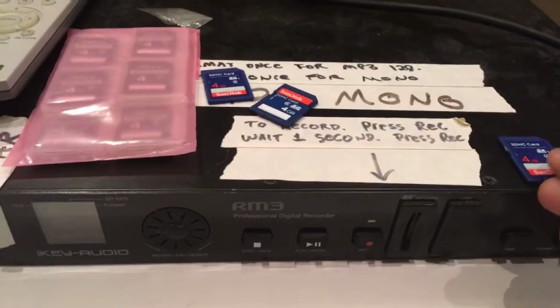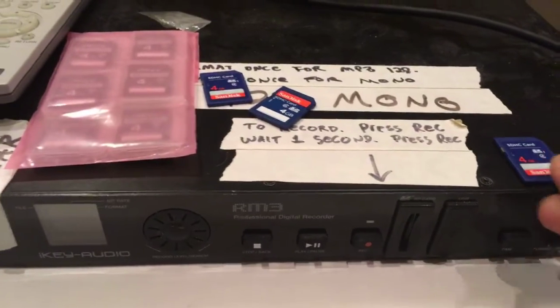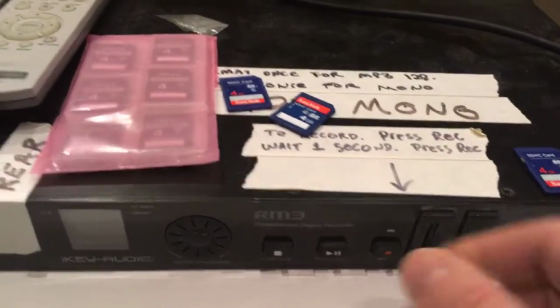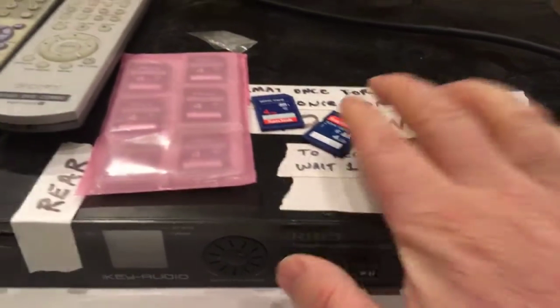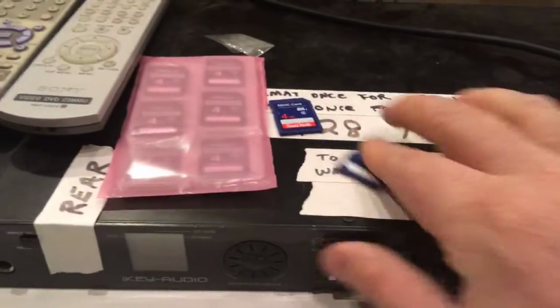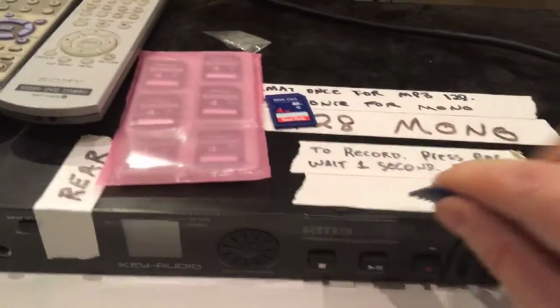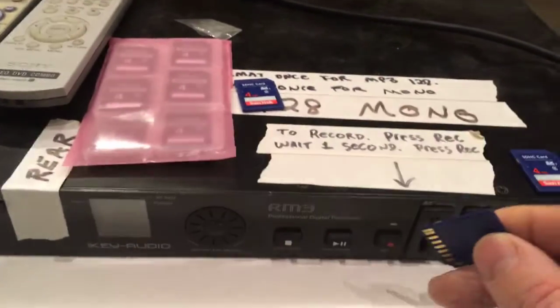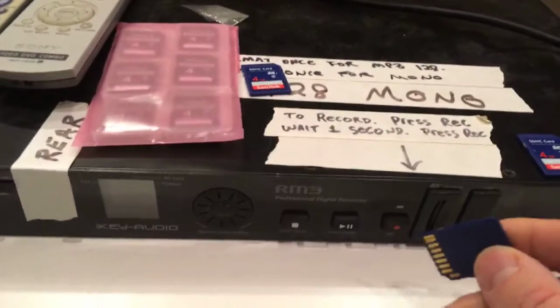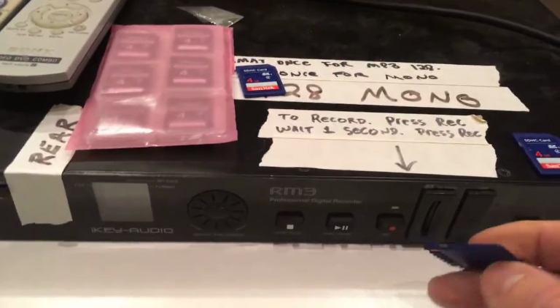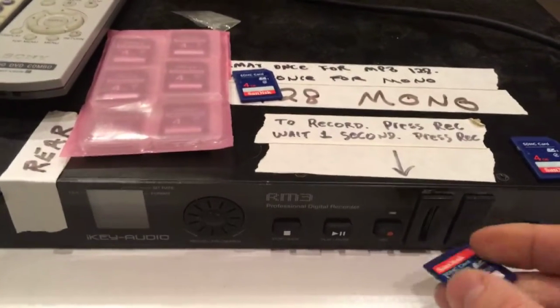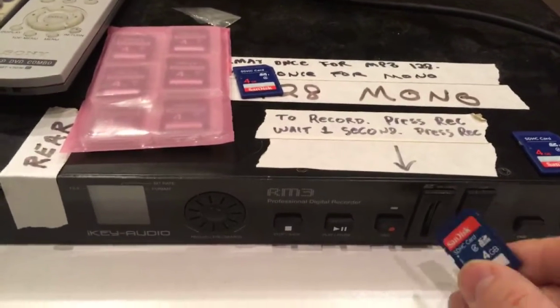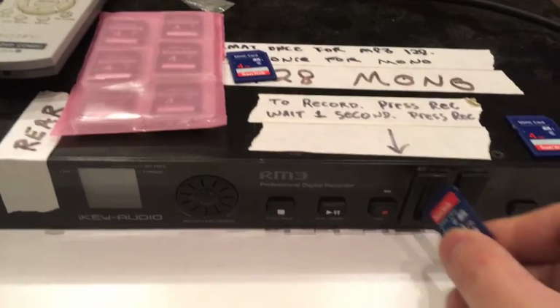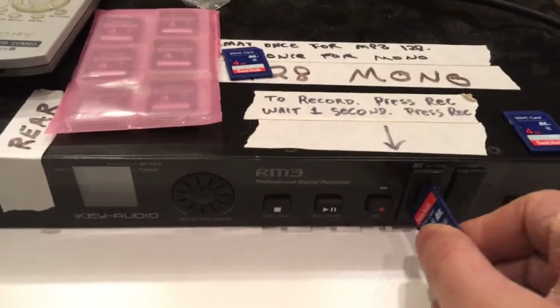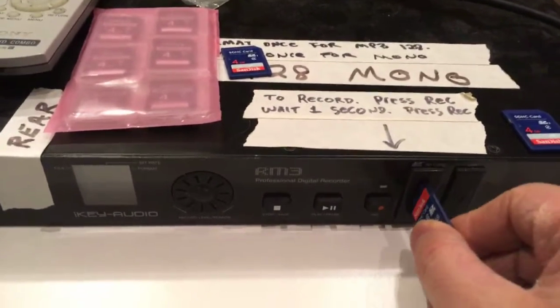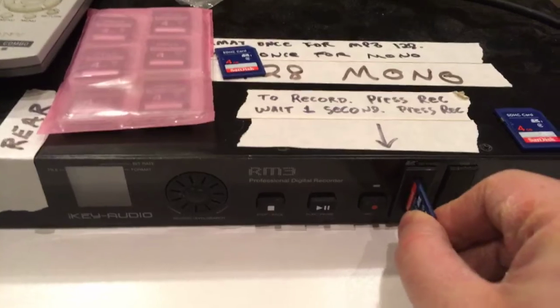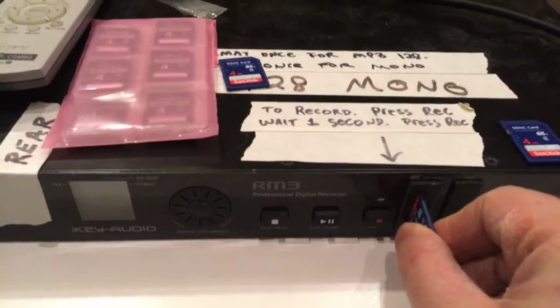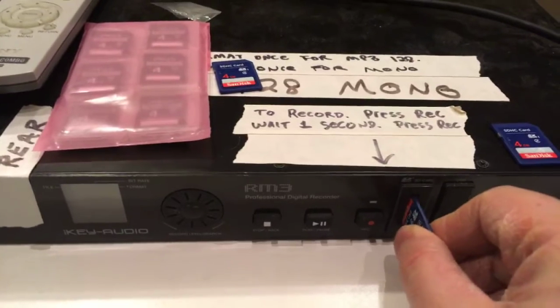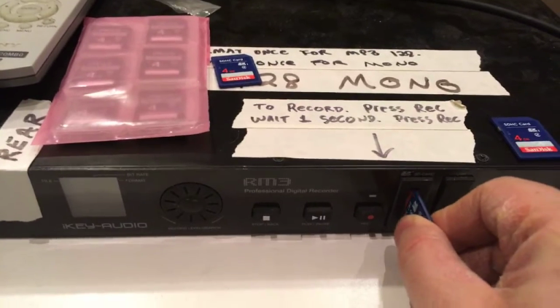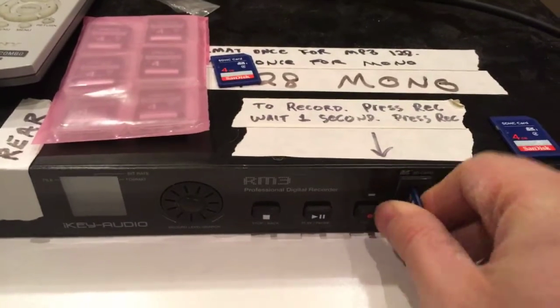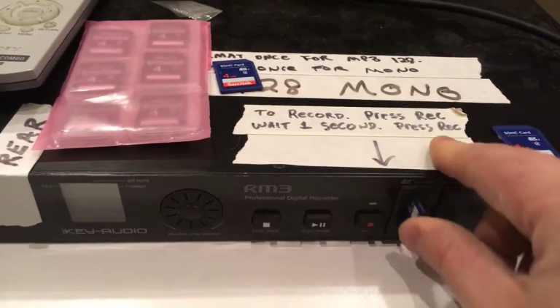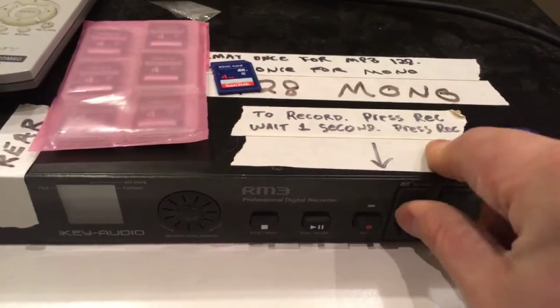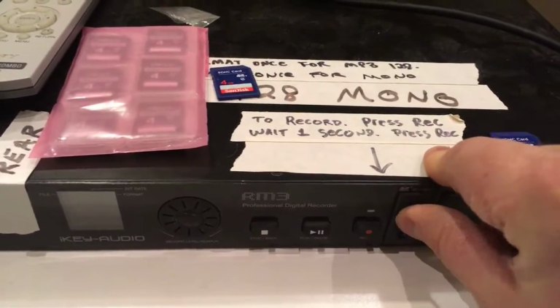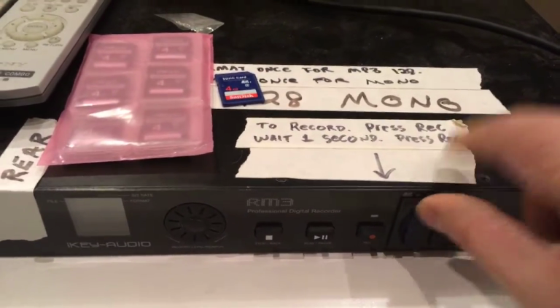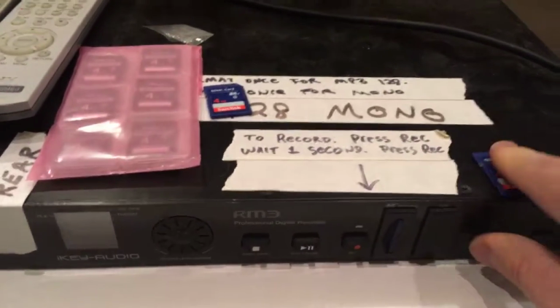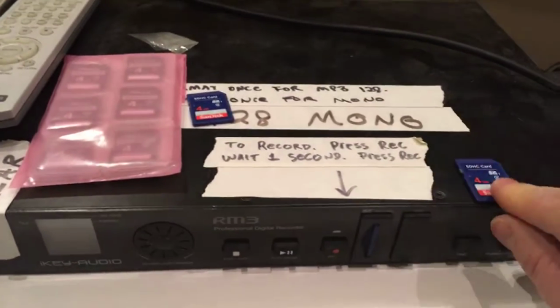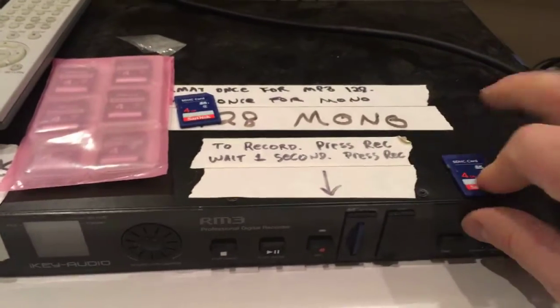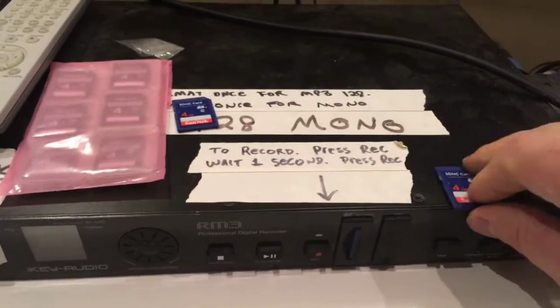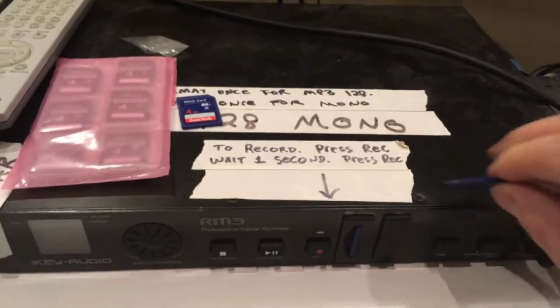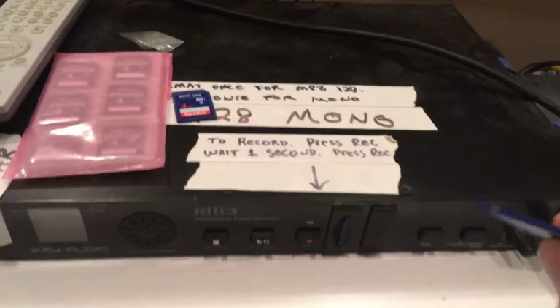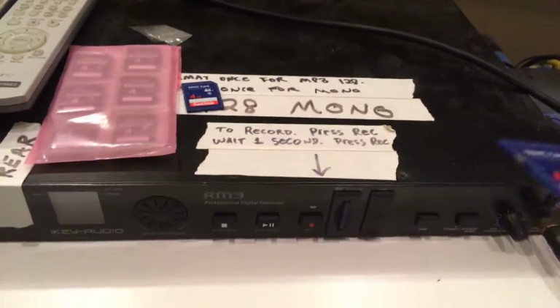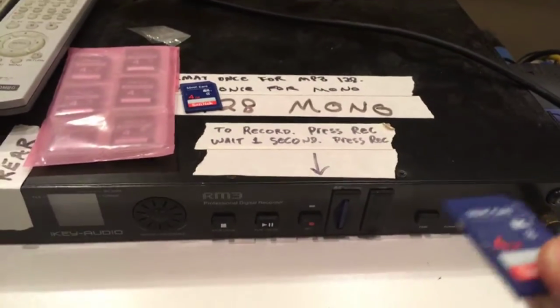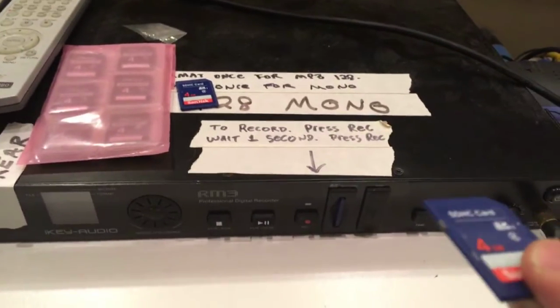I'm just going to set it there for a second and then put another one in so it's ready for the next person. And then take this to your computer.